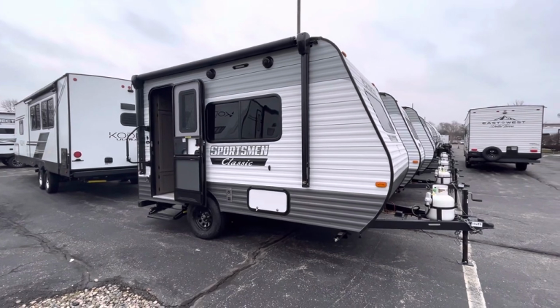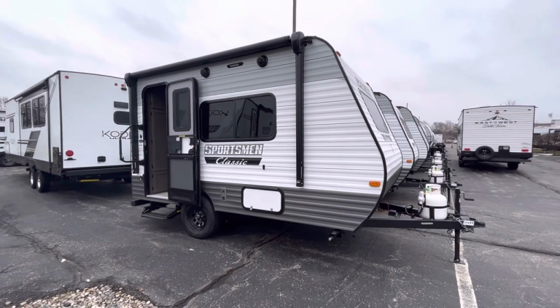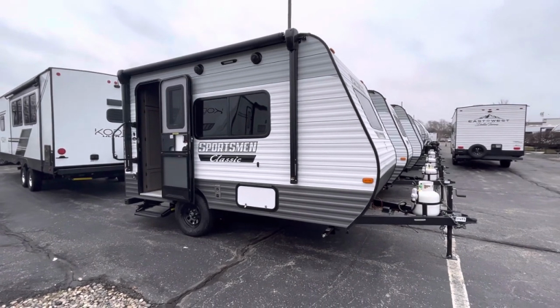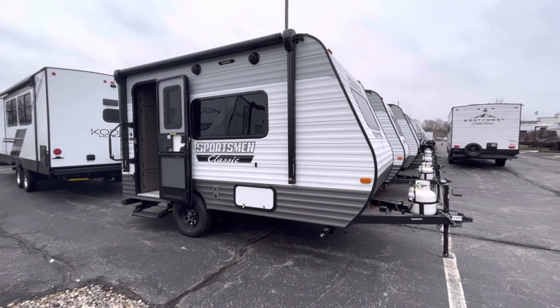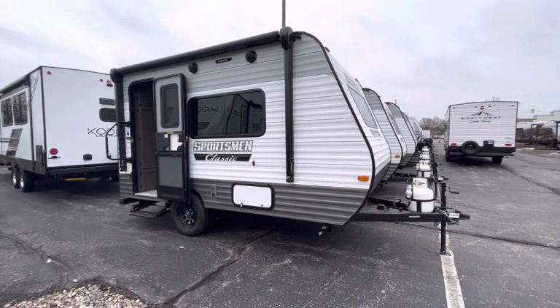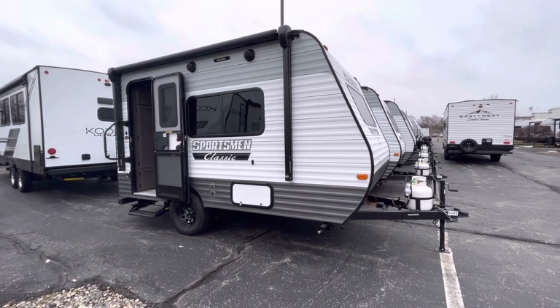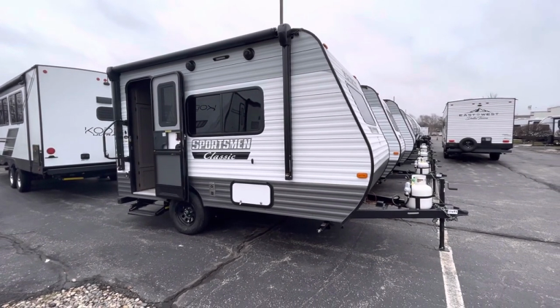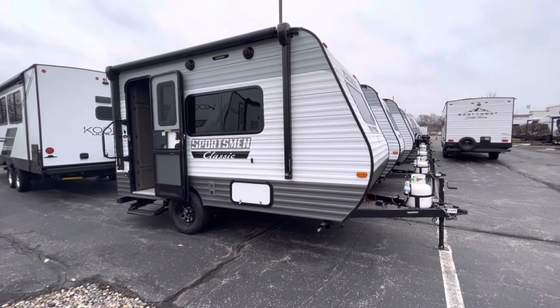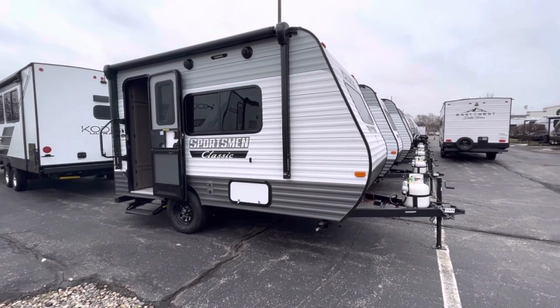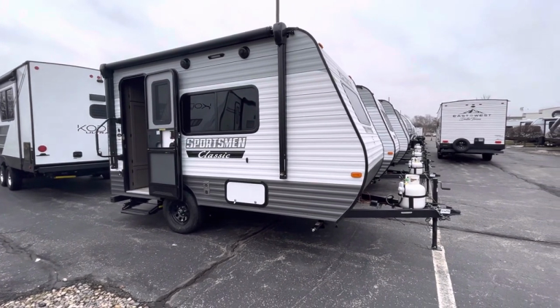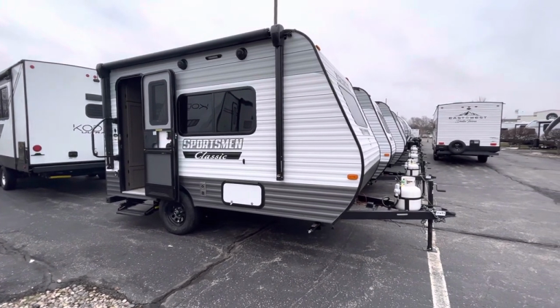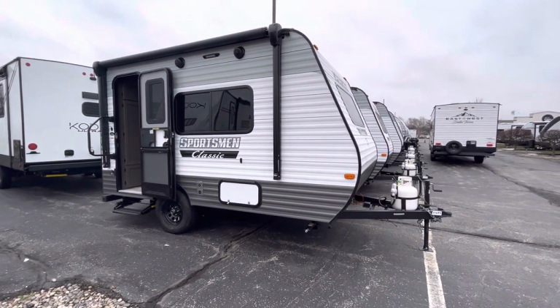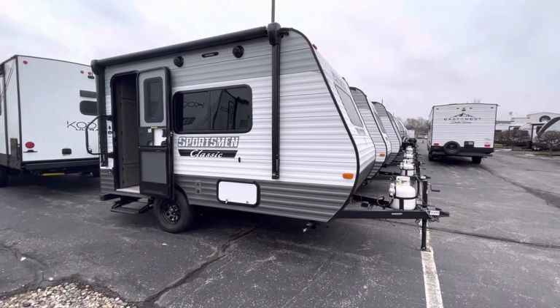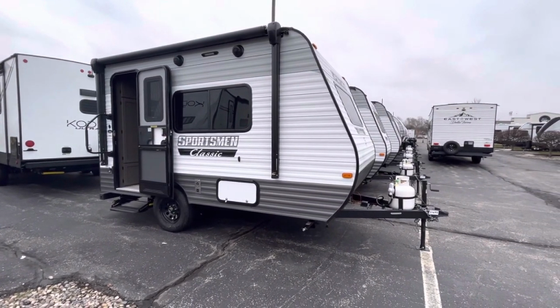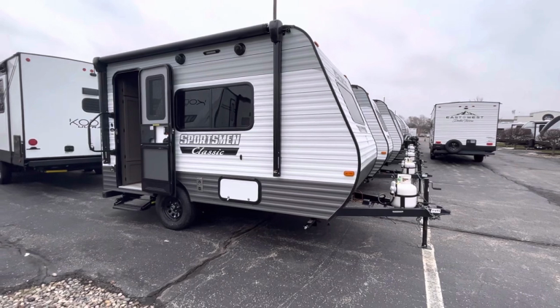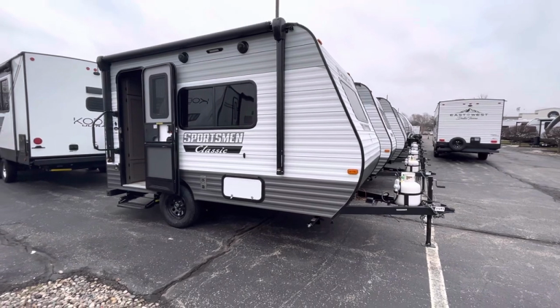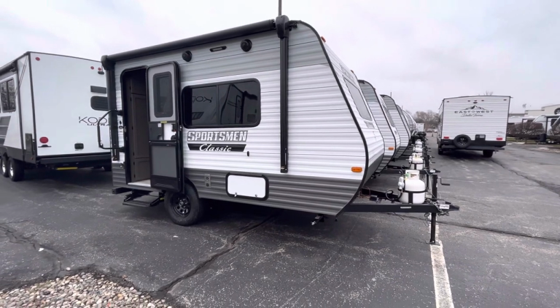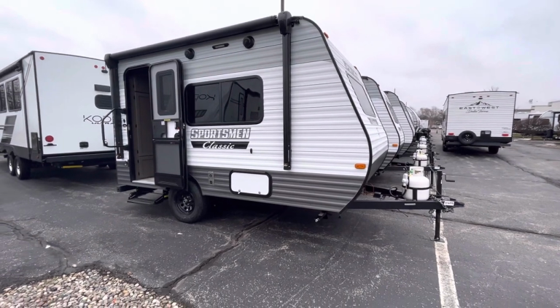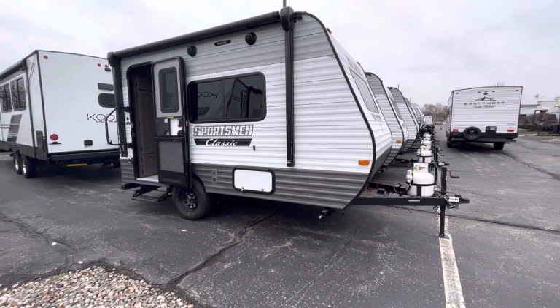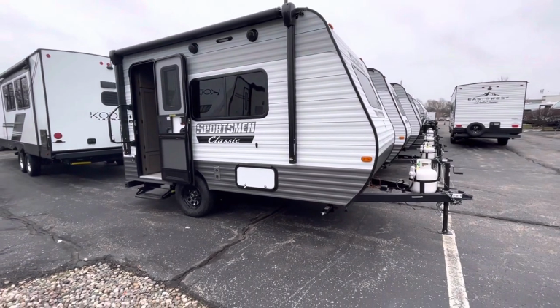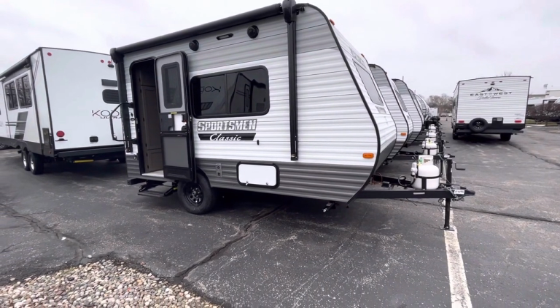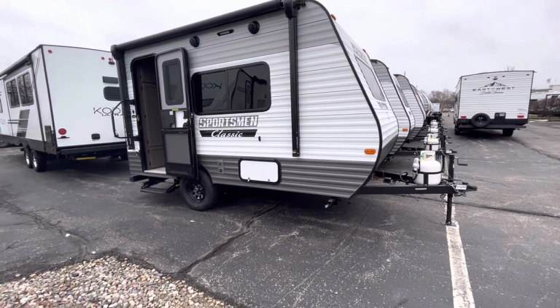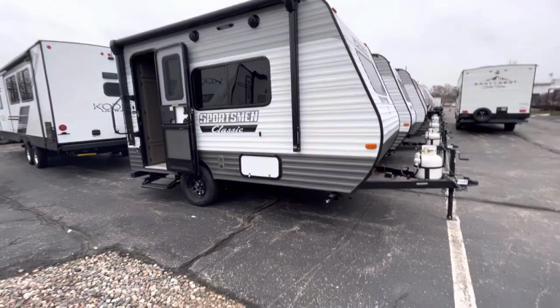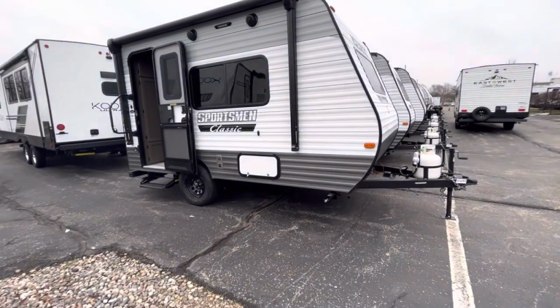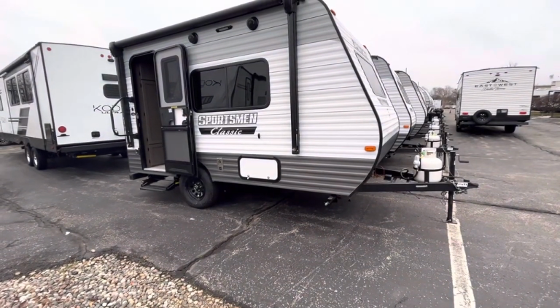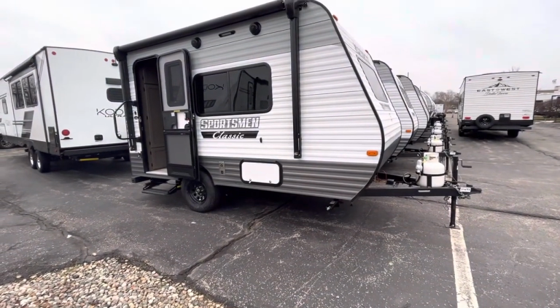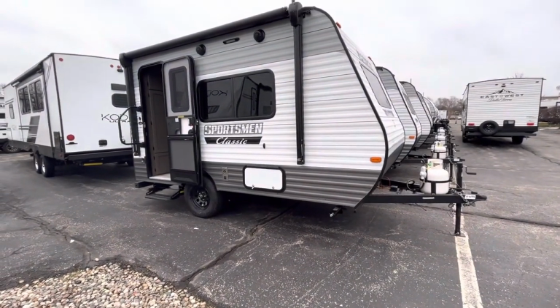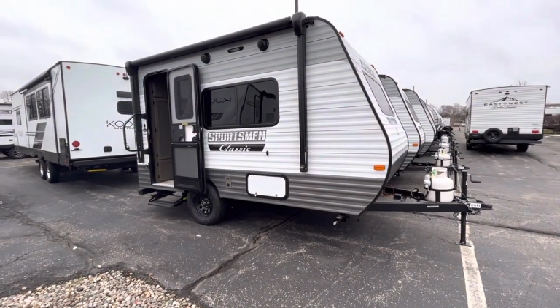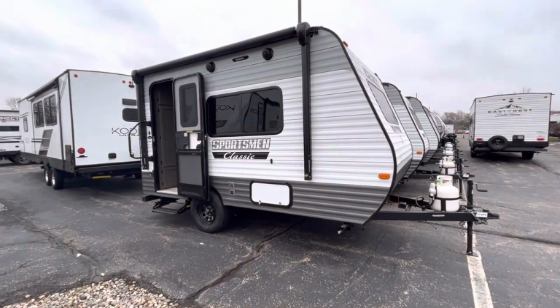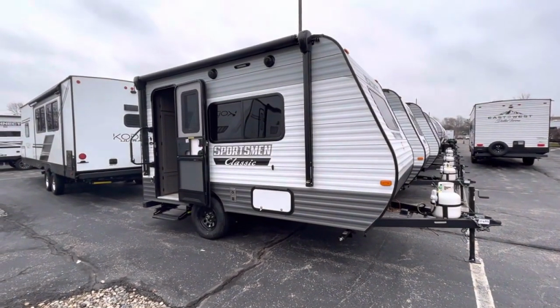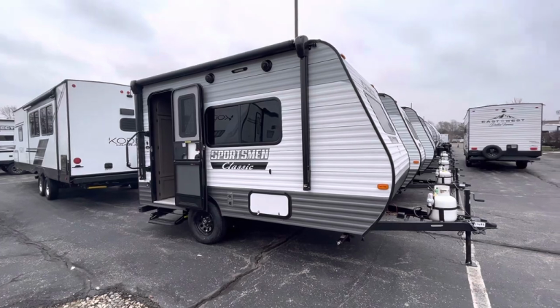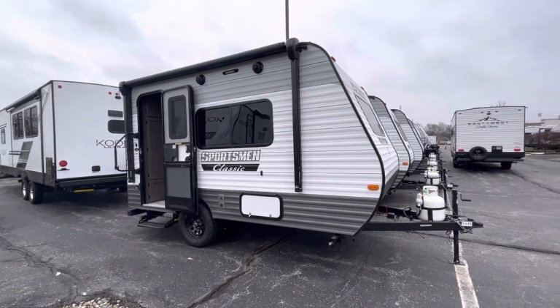I basically just wanted to show you this so you can see there are other options besides little teardrops or pop-up campers if you need something that's less than say 2,500 pounds. And this is a good option.